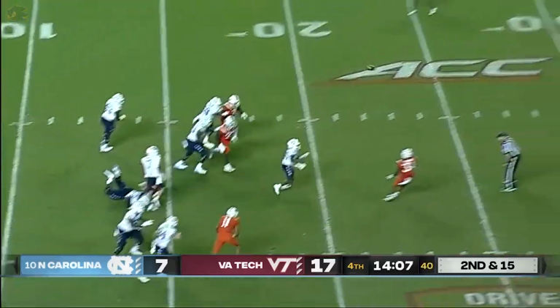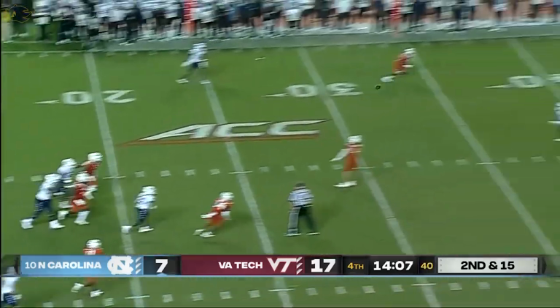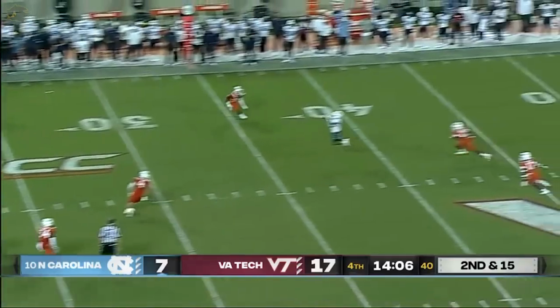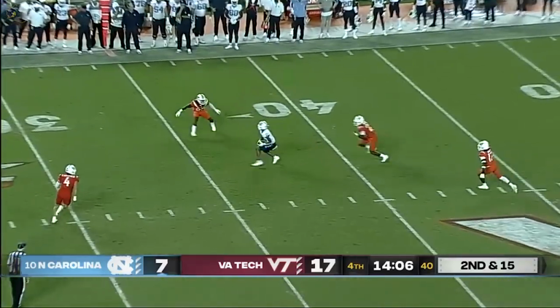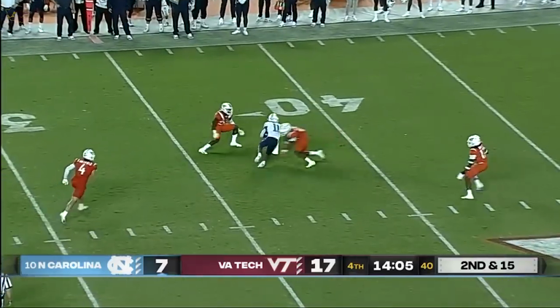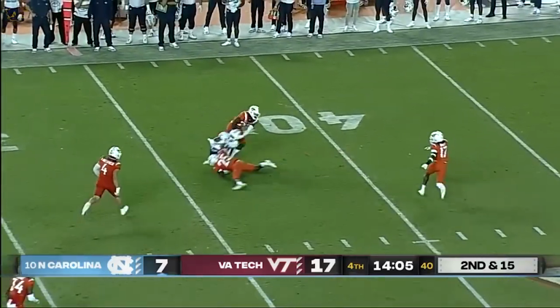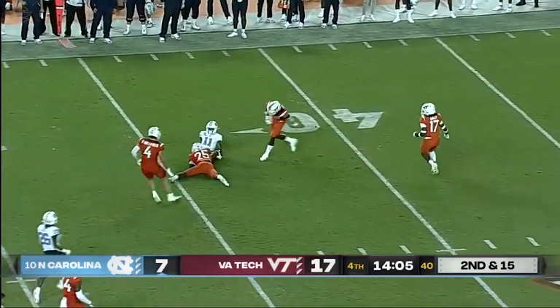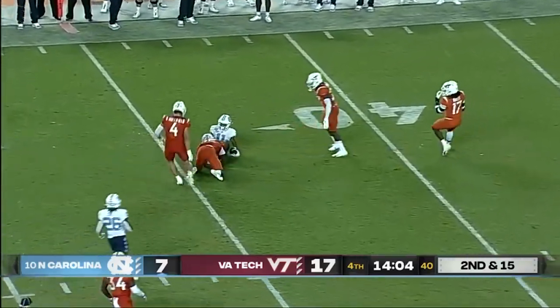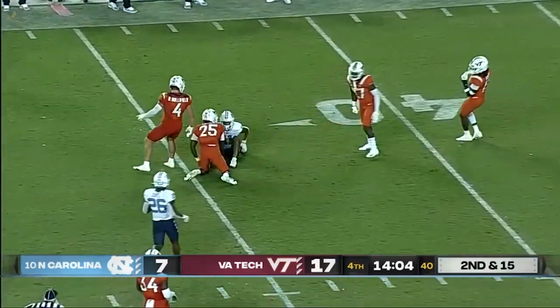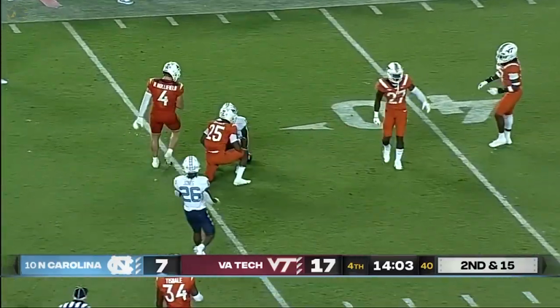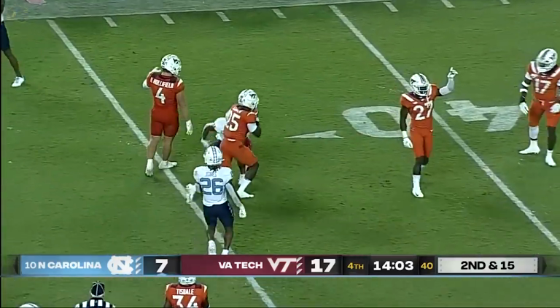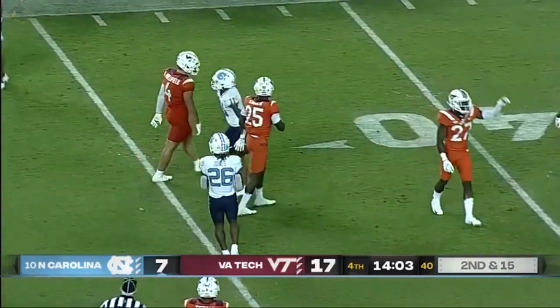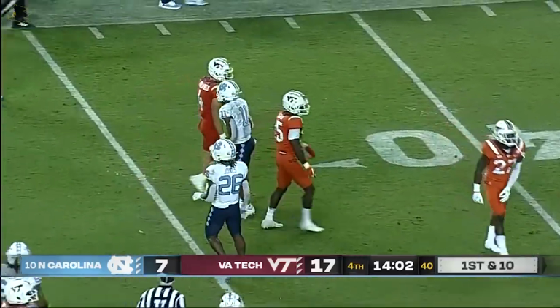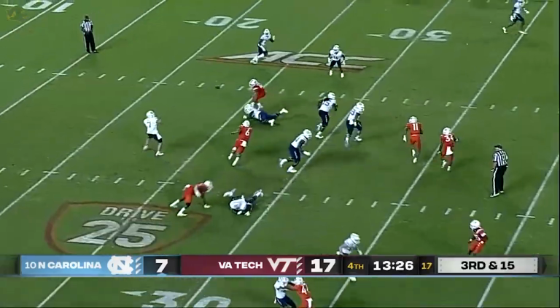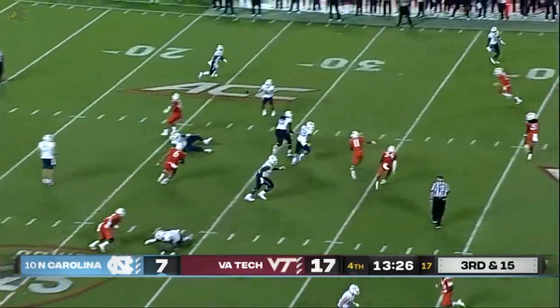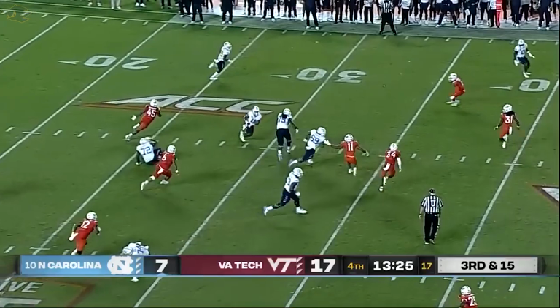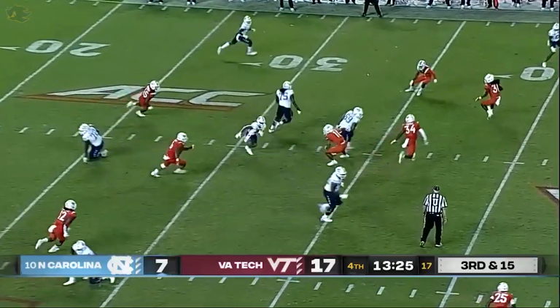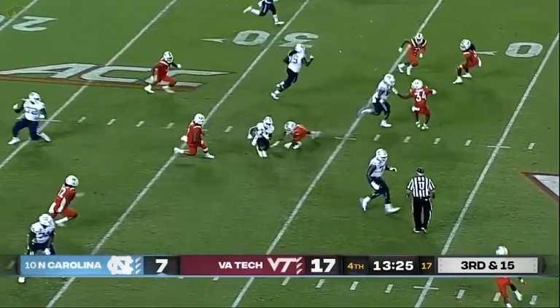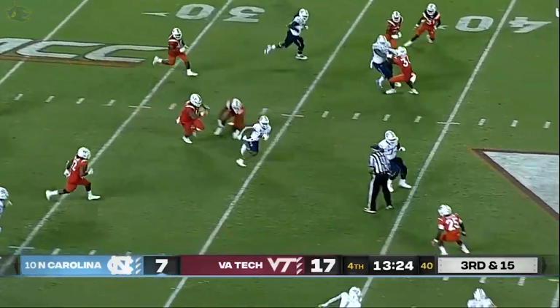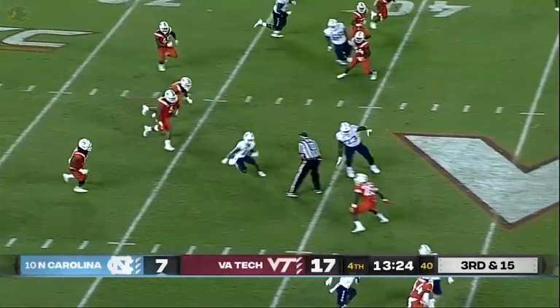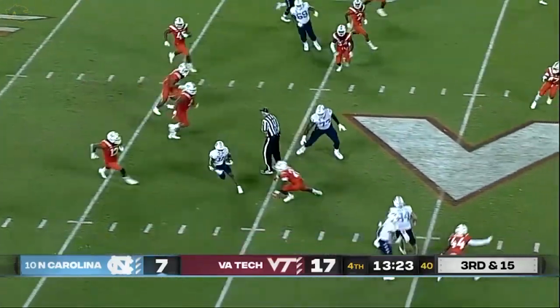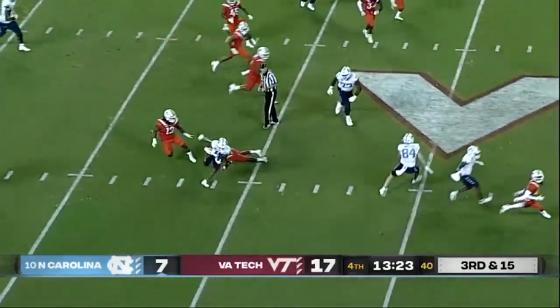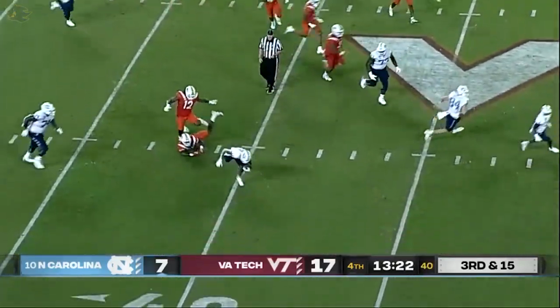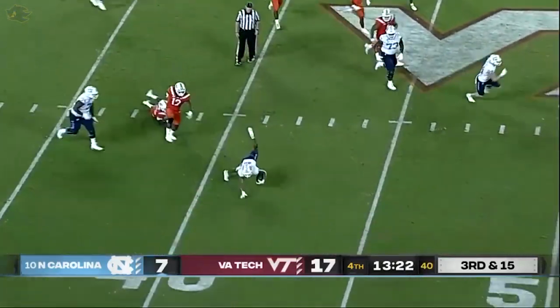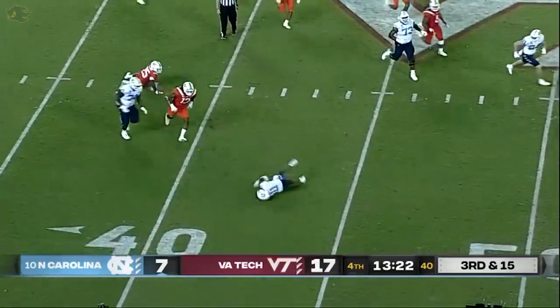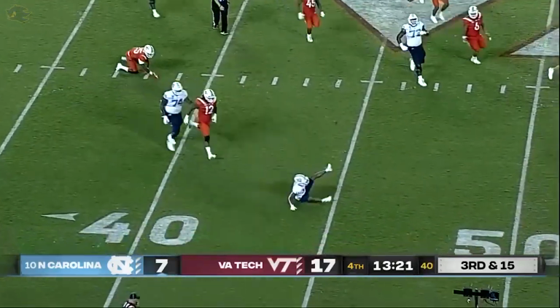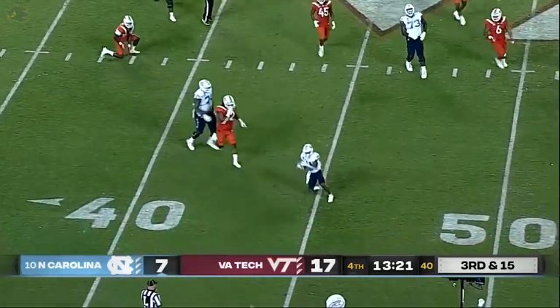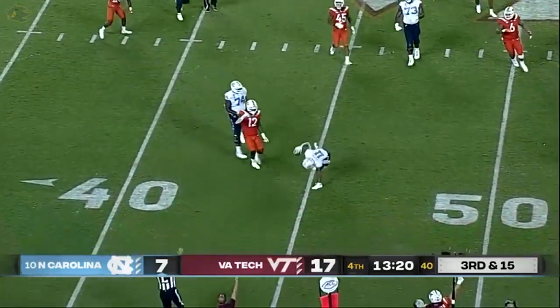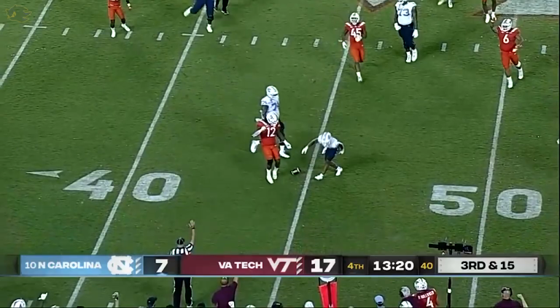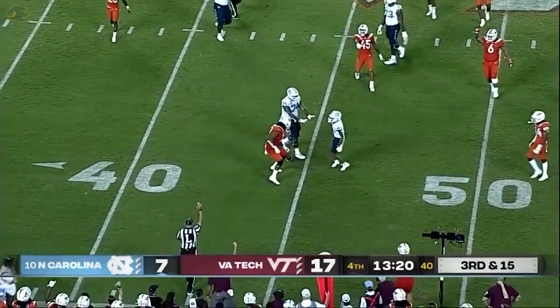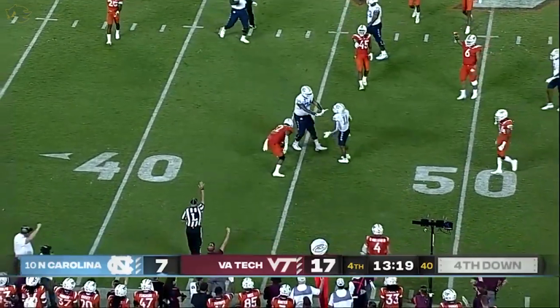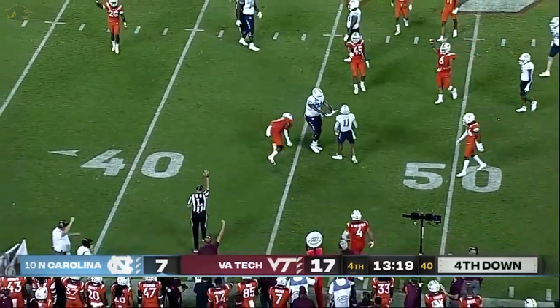Howell fires. He's got it across the 35 — it's Downs again. They rush three, it's a screen, and it's a good one for Downs. And Josh Downs finally tumbled.